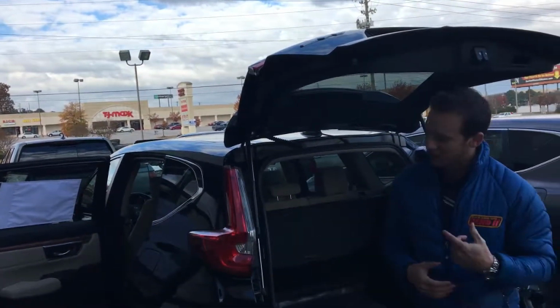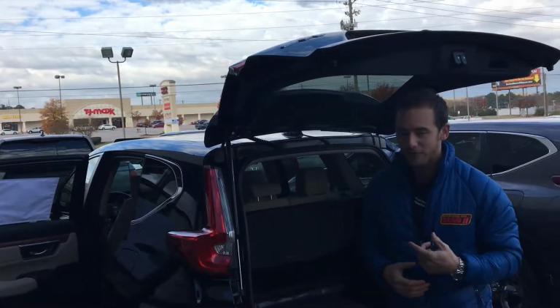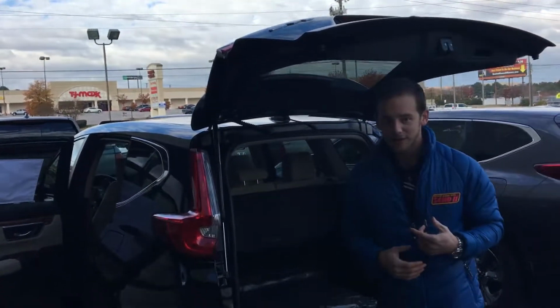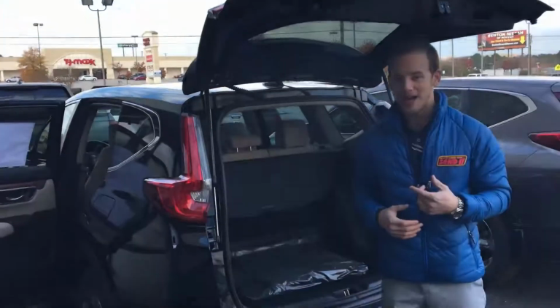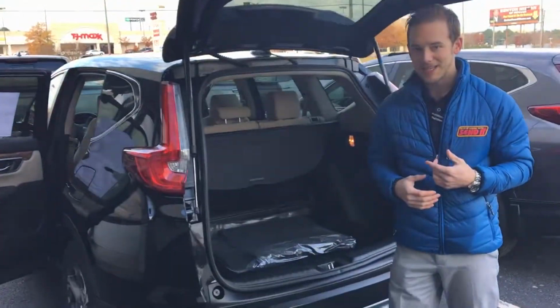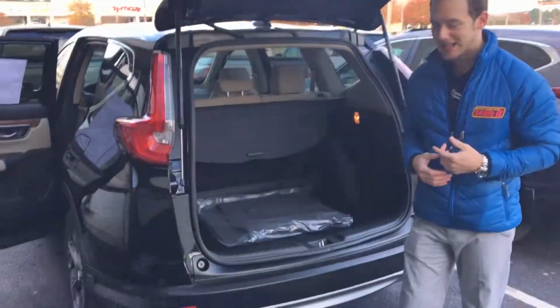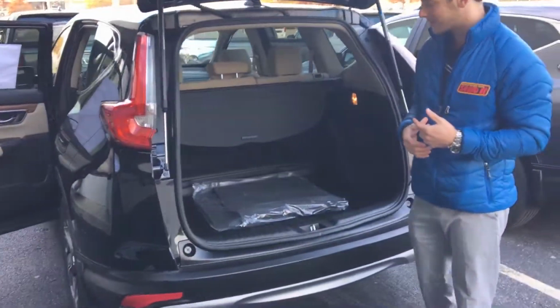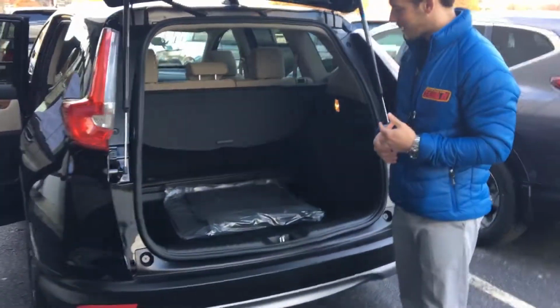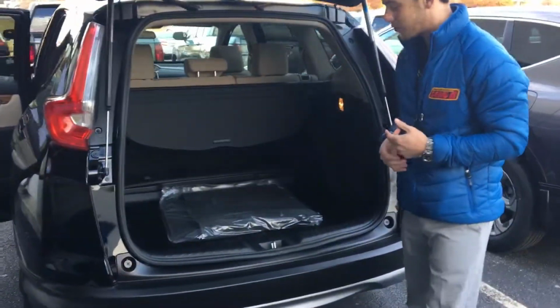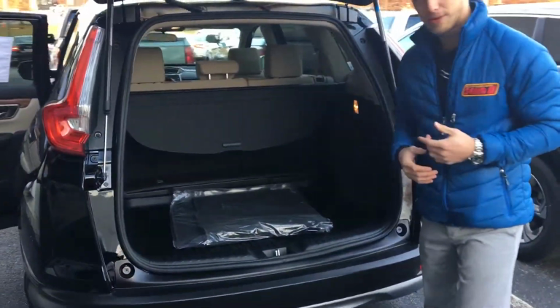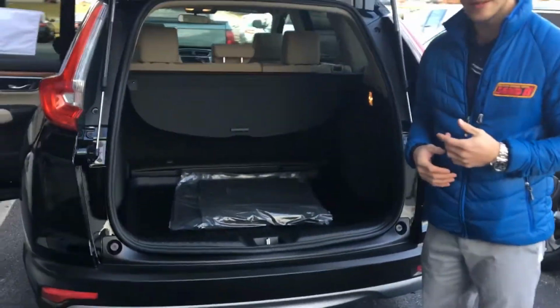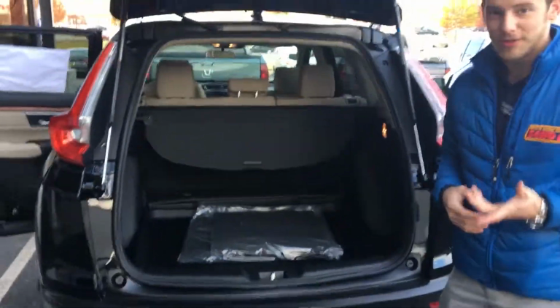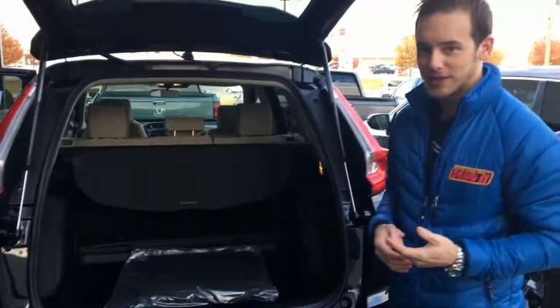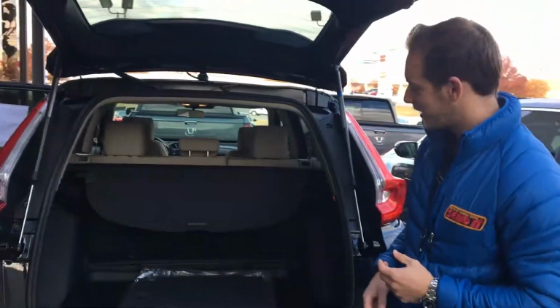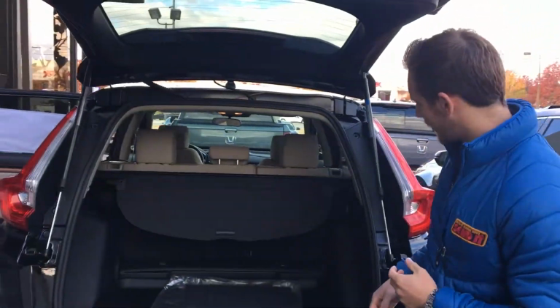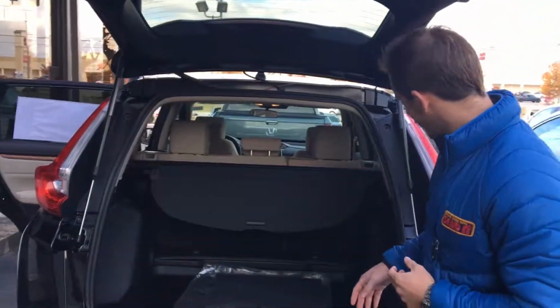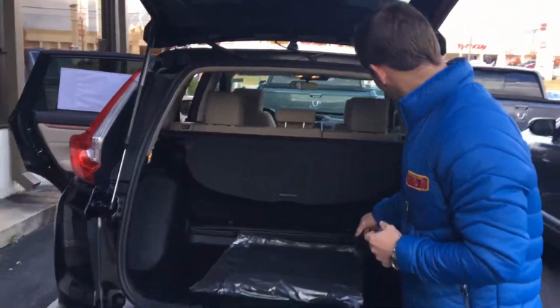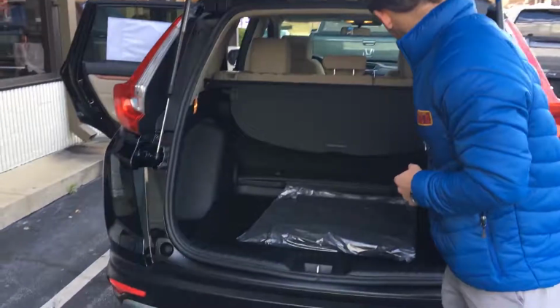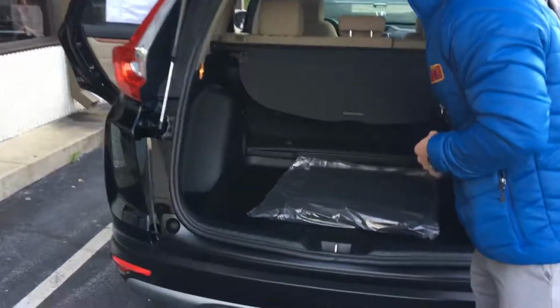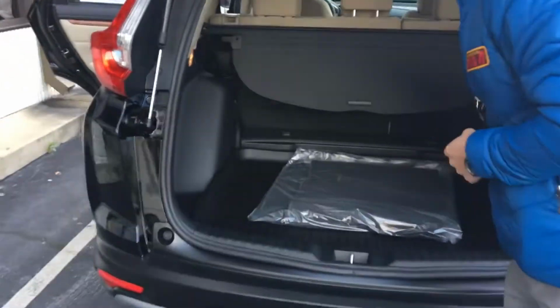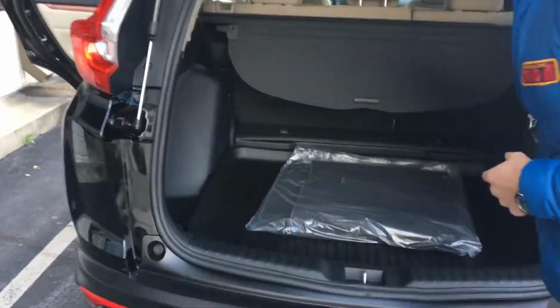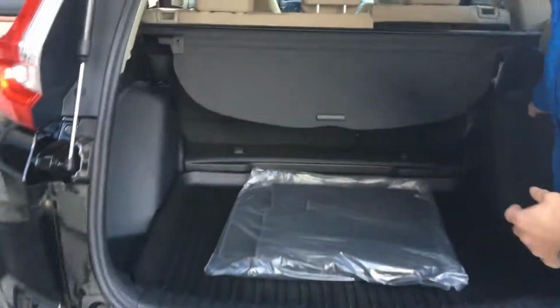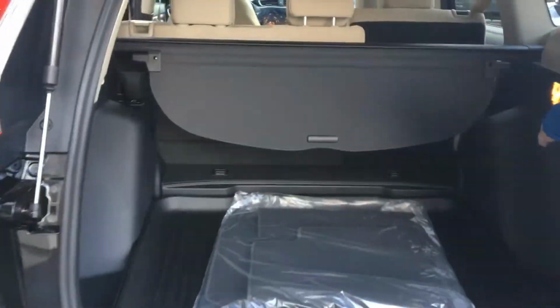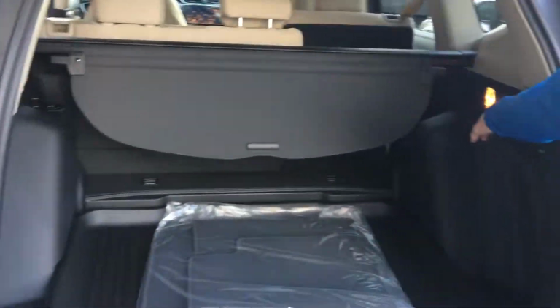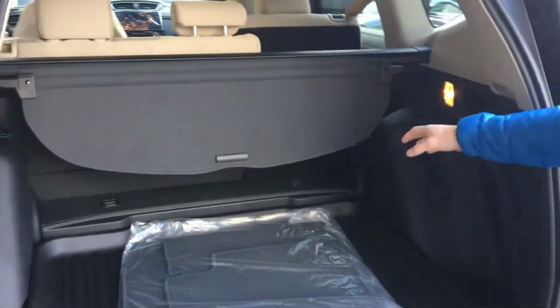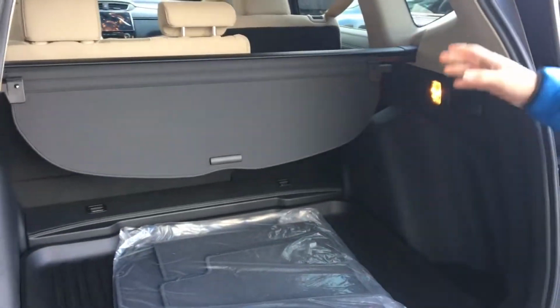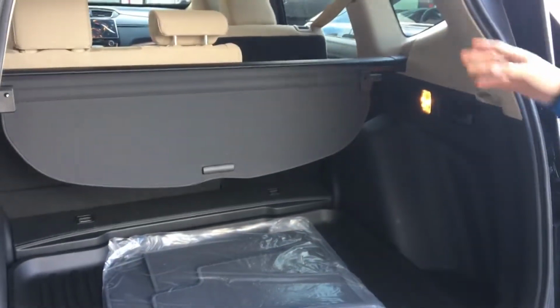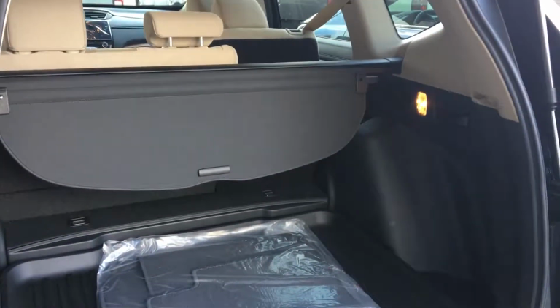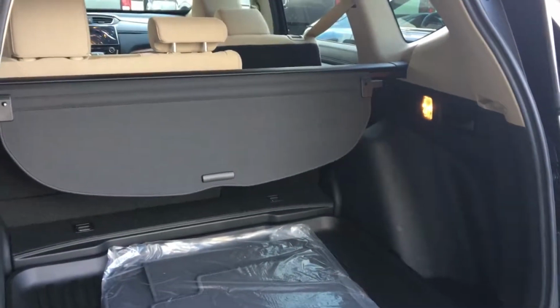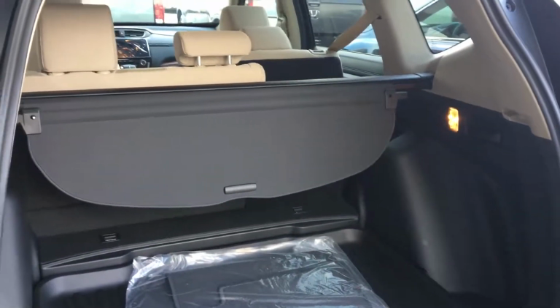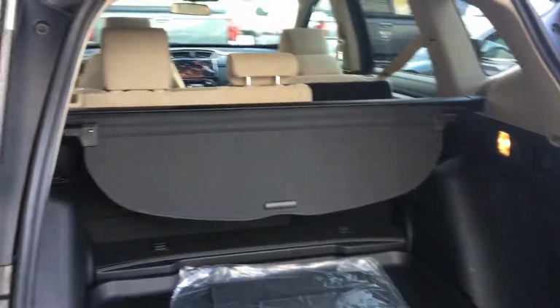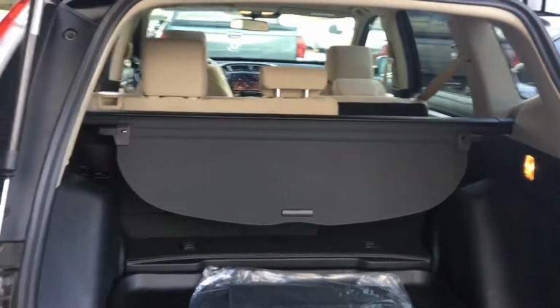Now, I have one of those behind me in that EX trim level. I wanted to point out some unique features about this vehicle. In the rear of the vehicle, you are going to have these handles to release that 60-40 split on the rear seats,